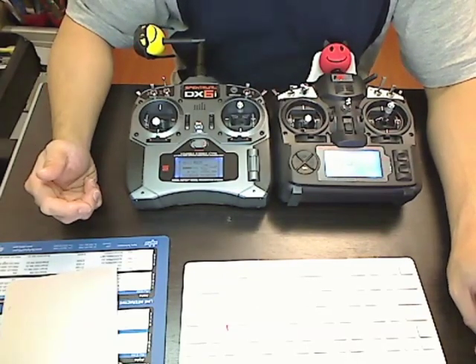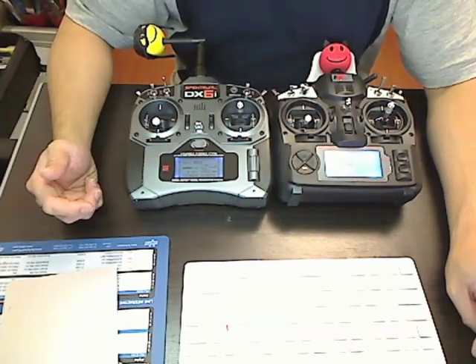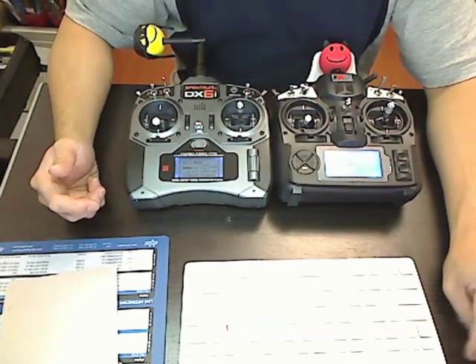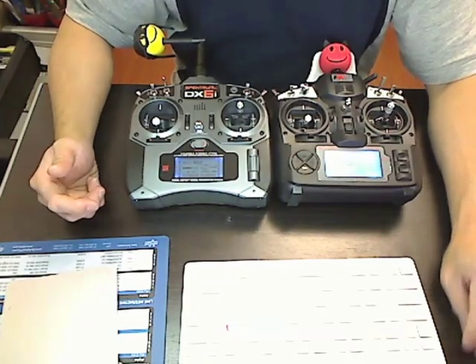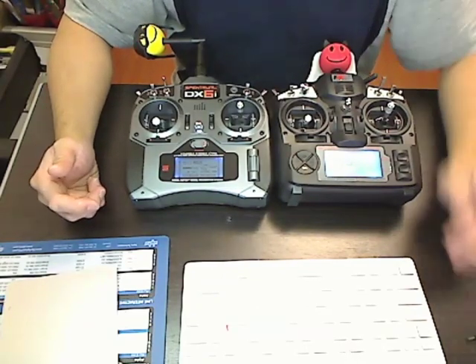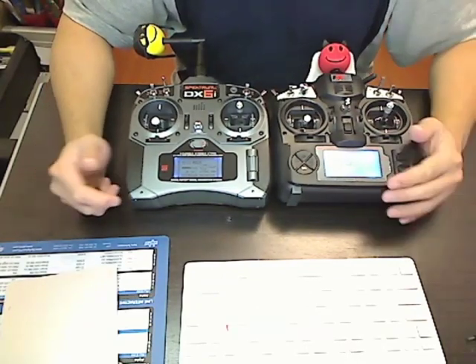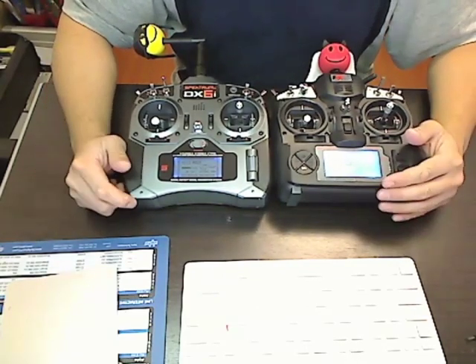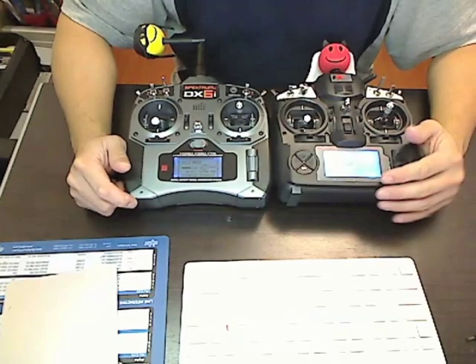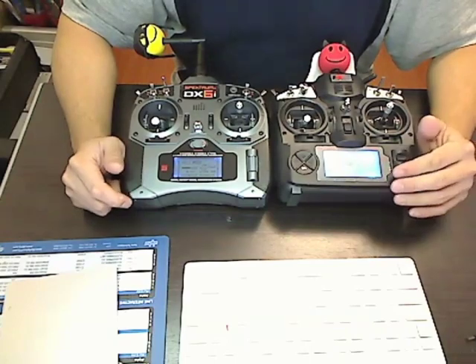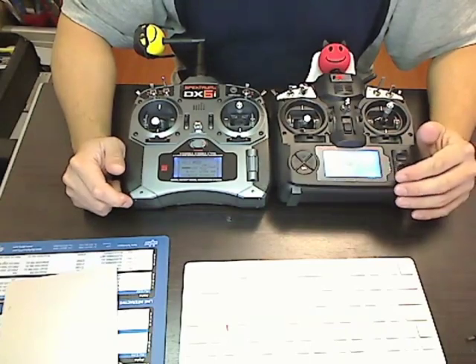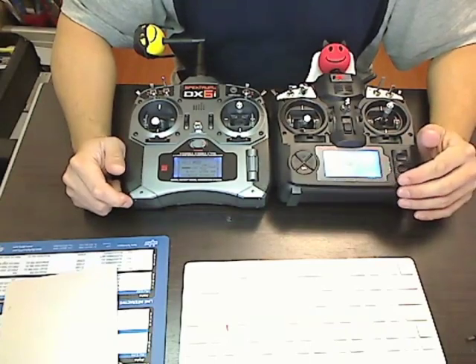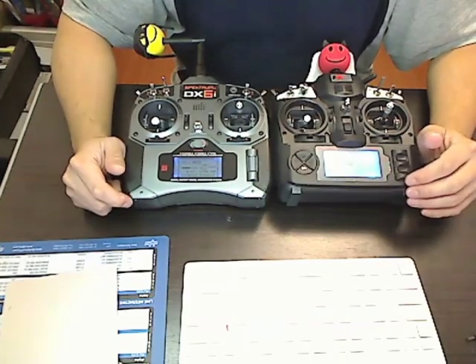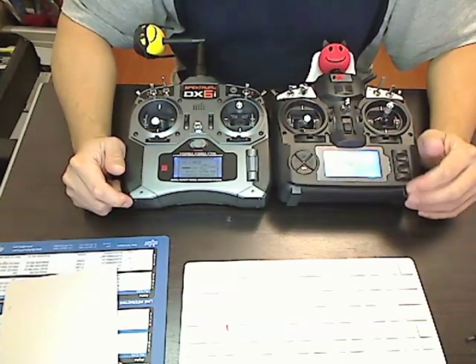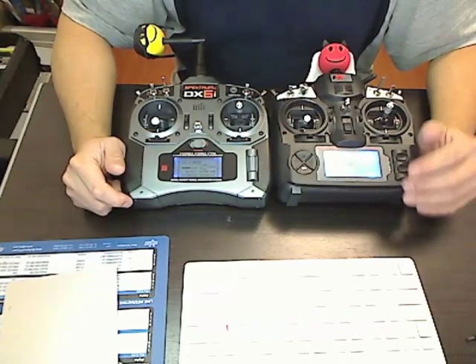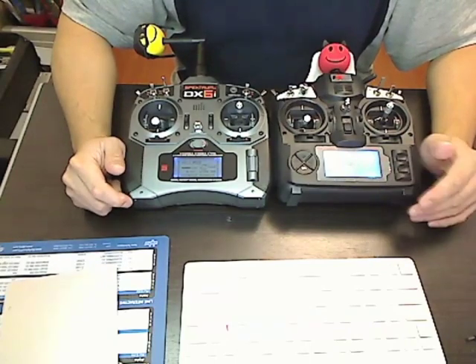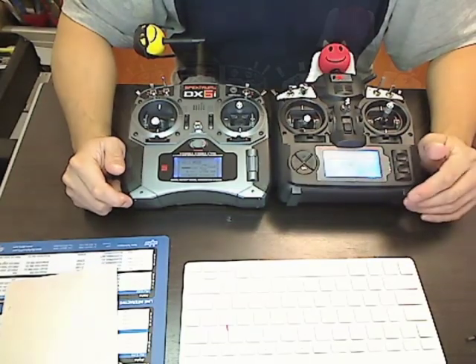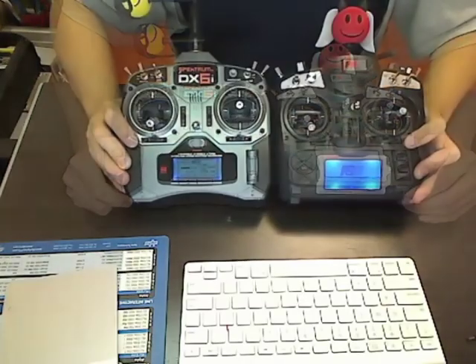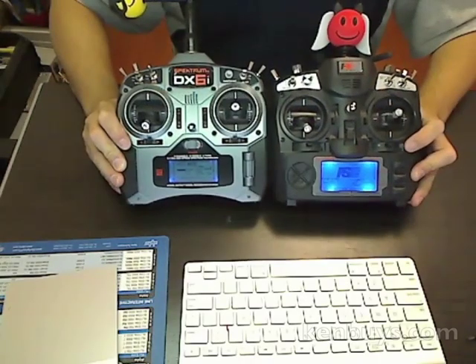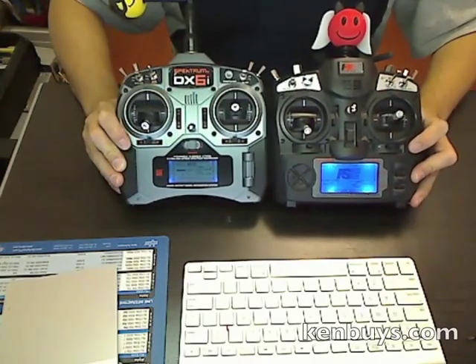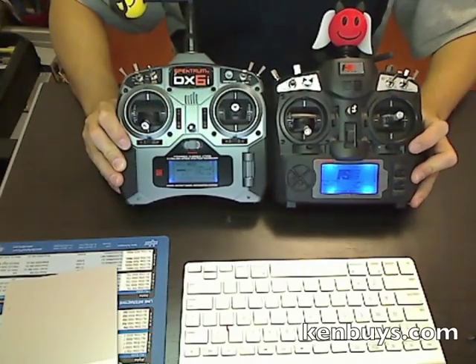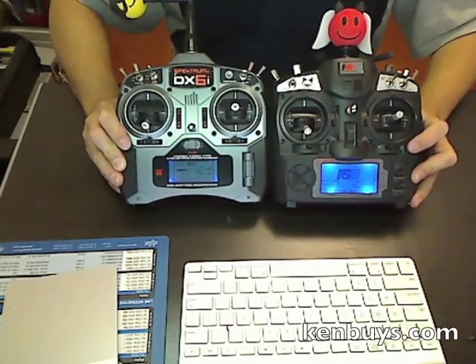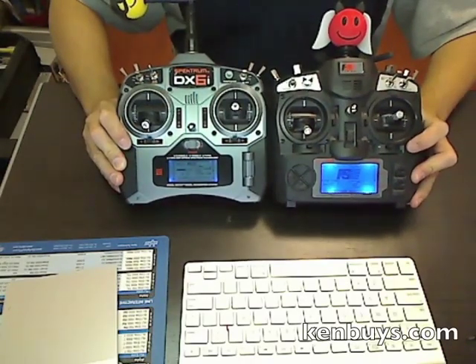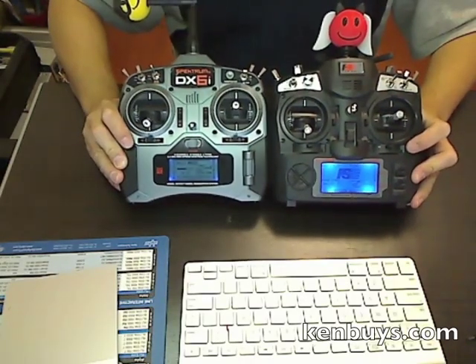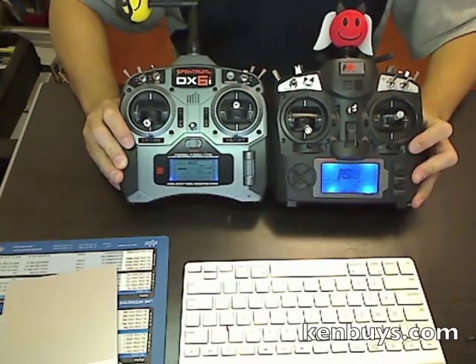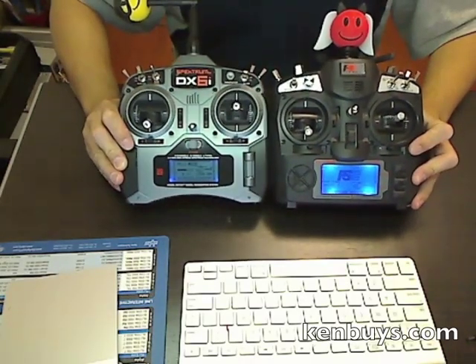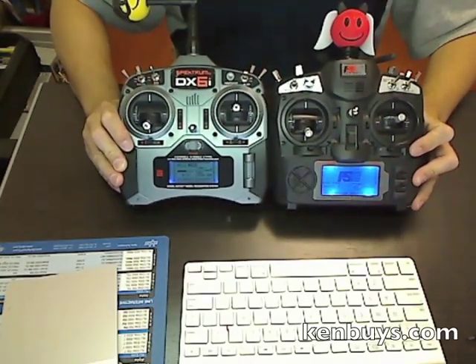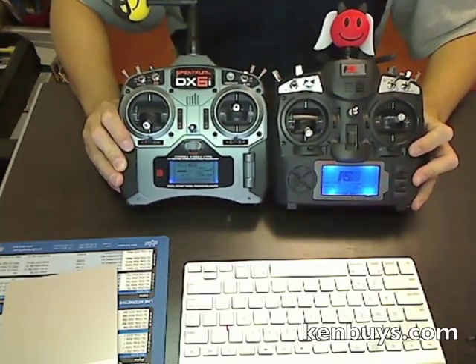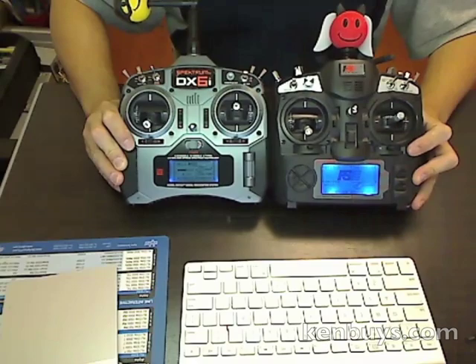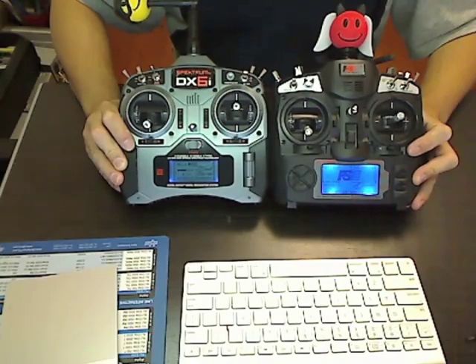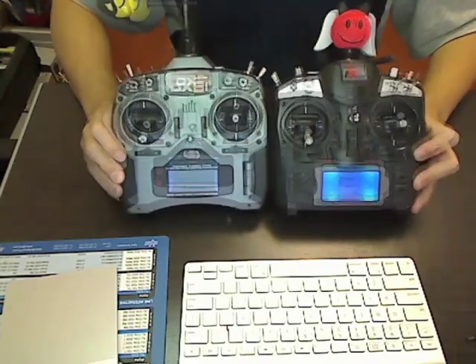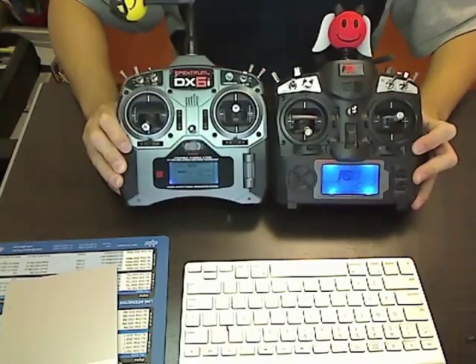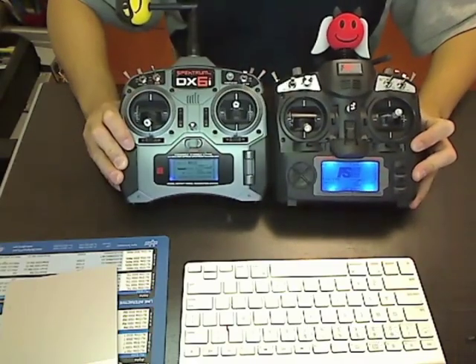There are a lot of times when I accidentally left my transmitter on and drained the battery. If you want to see more information on how to do it, check out the website and see if you can do it yourself.